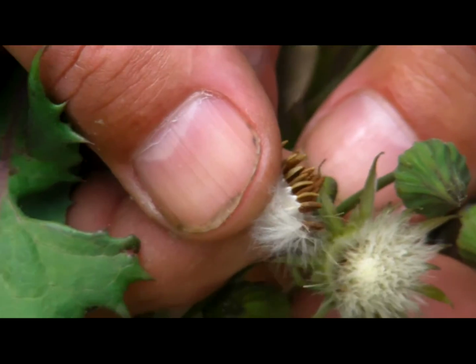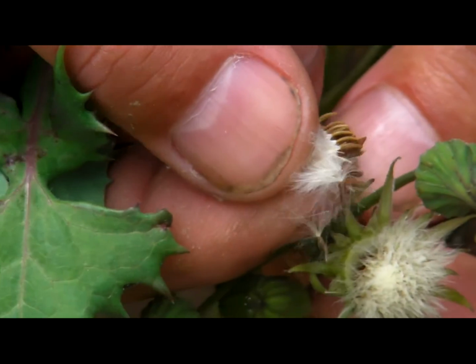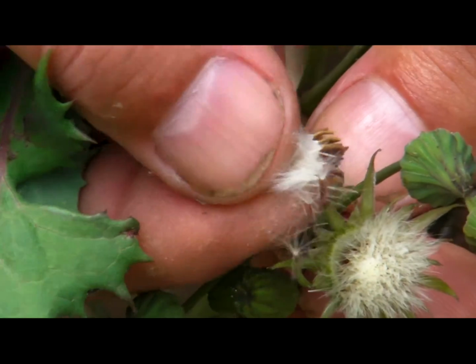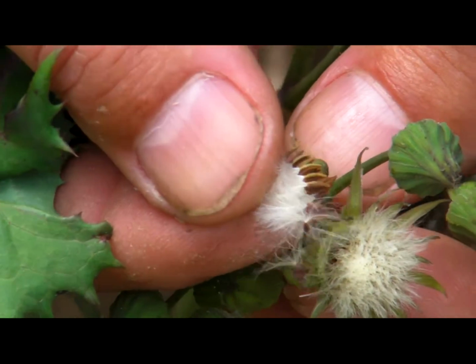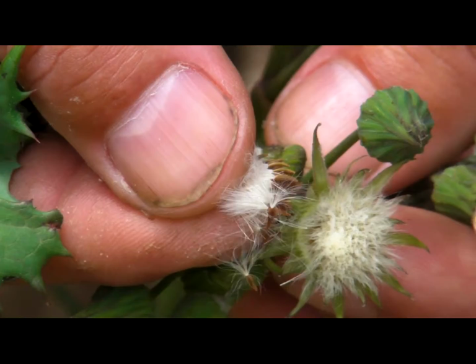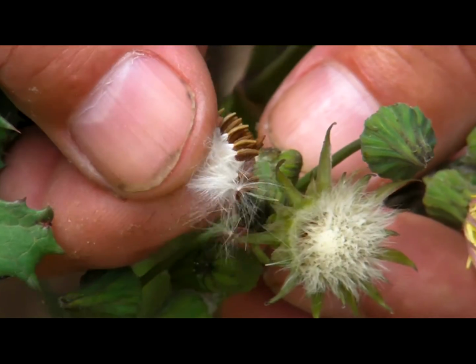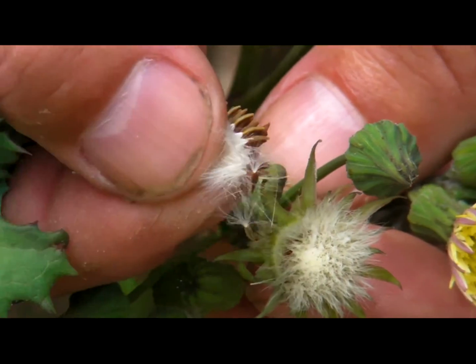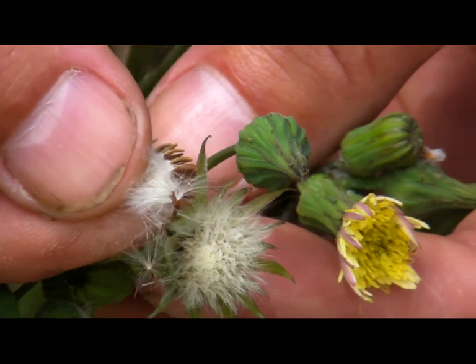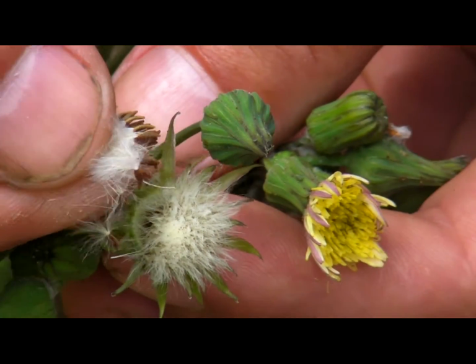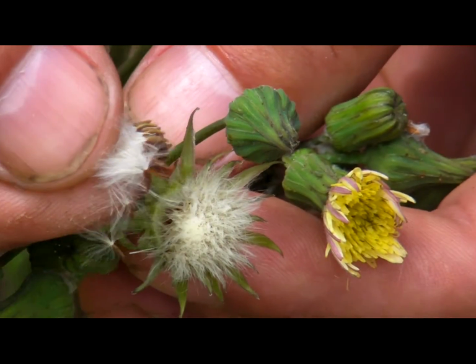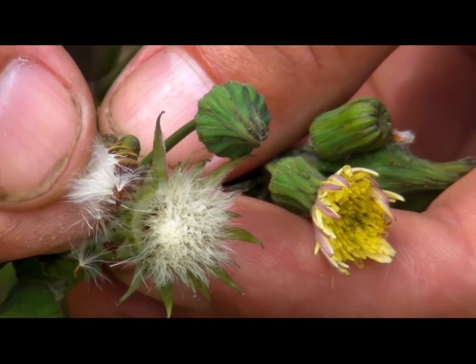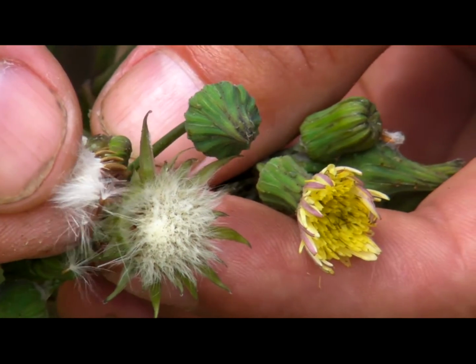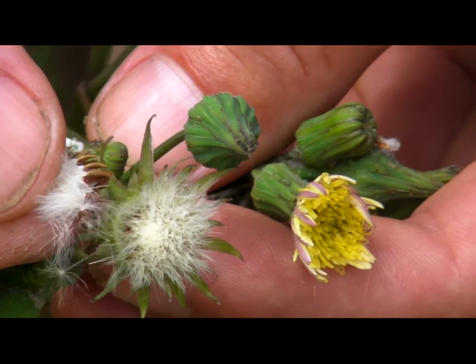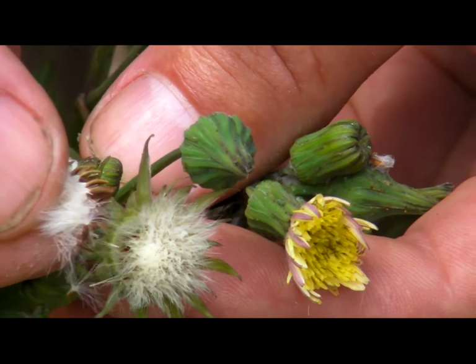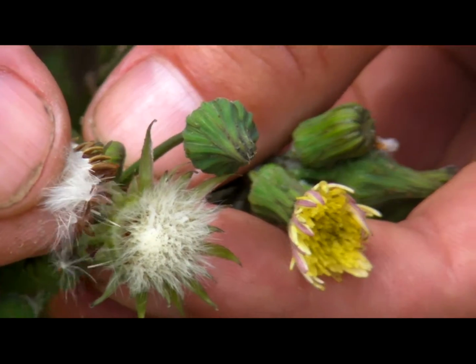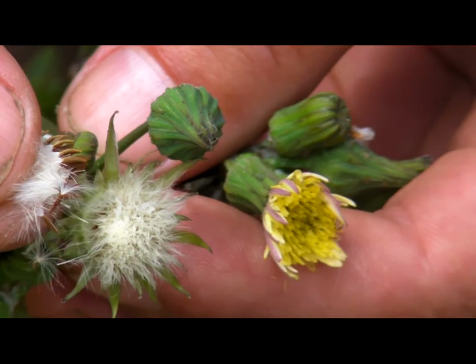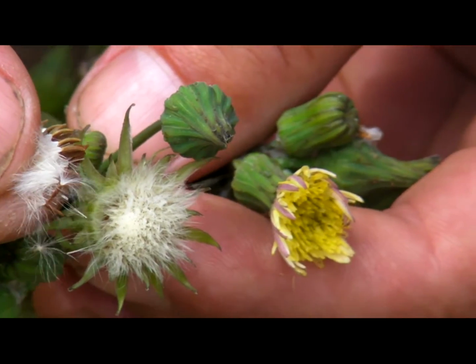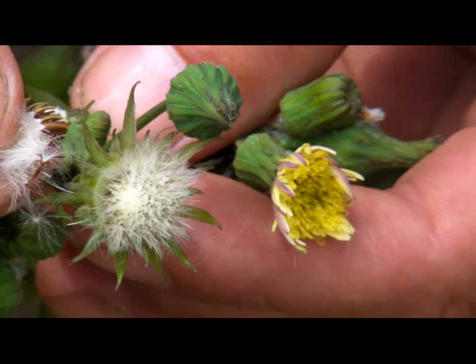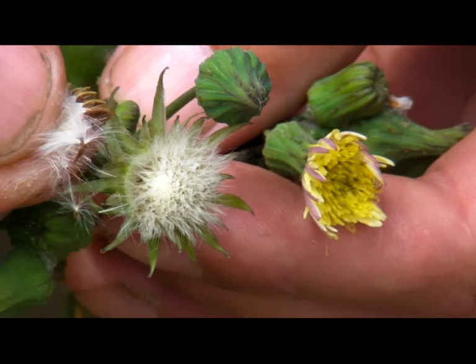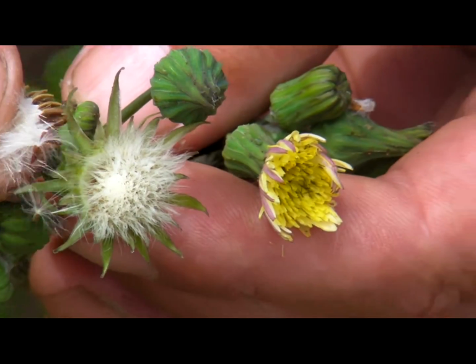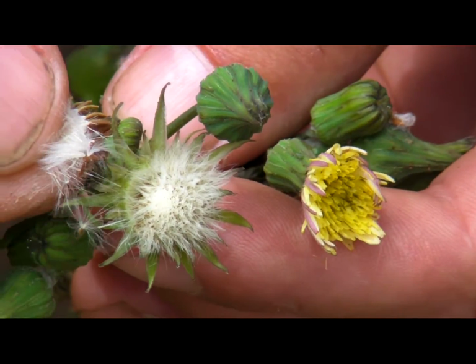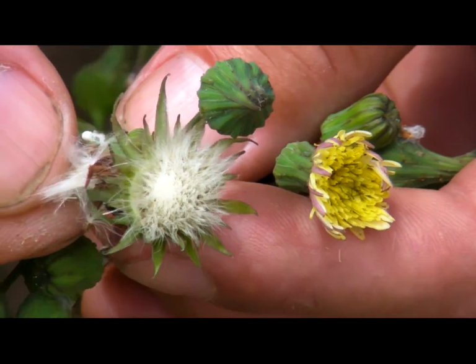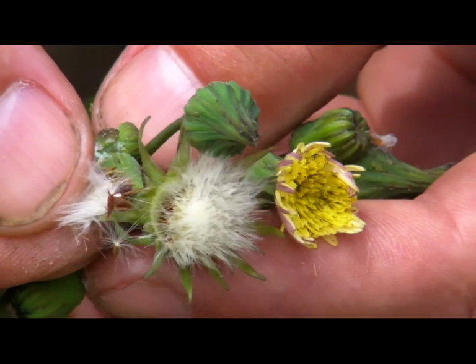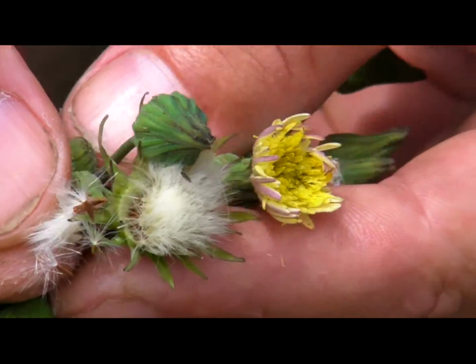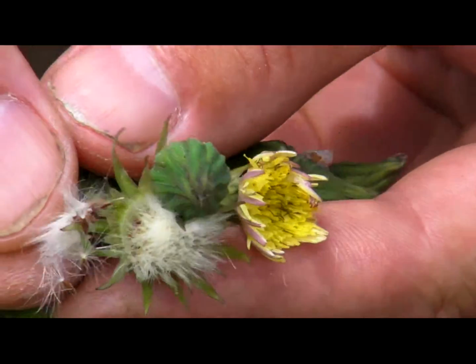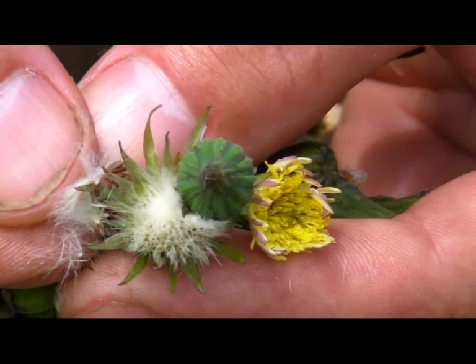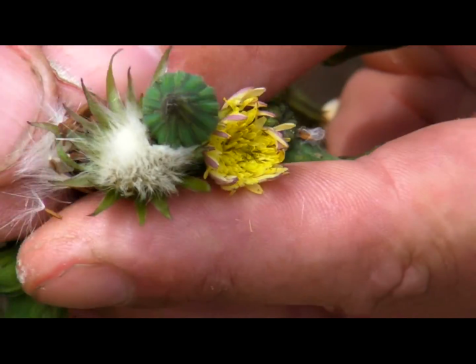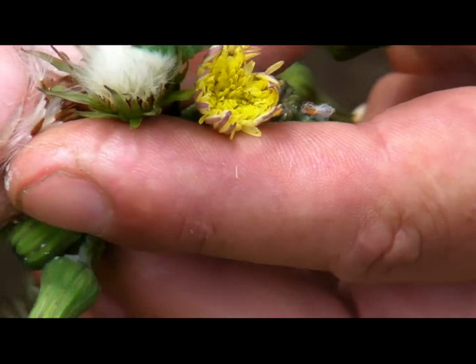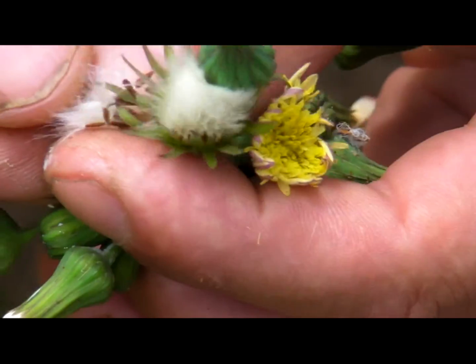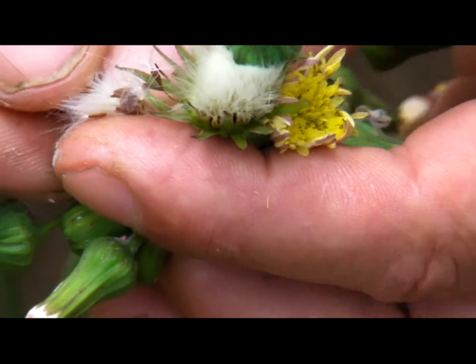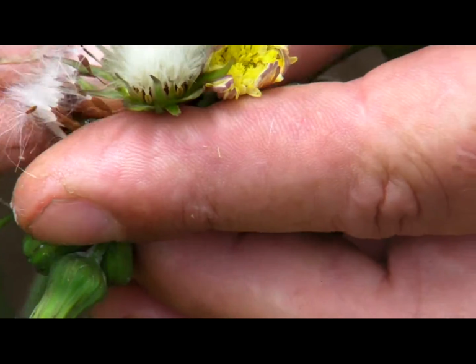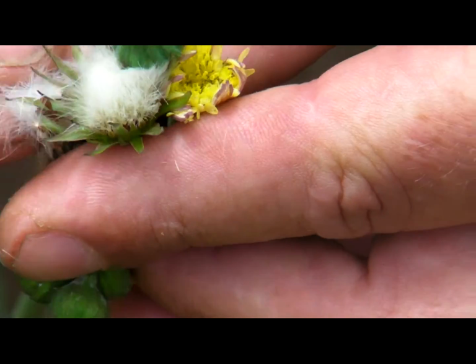These are the individual seeds on what's called the pappus — it's a little cottony type substance that will spread the seeds in the wind. I'm afraid to let go right now, as a matter of fact.